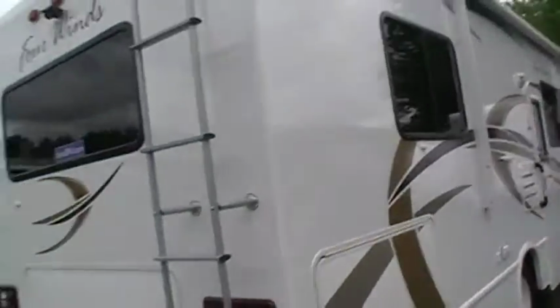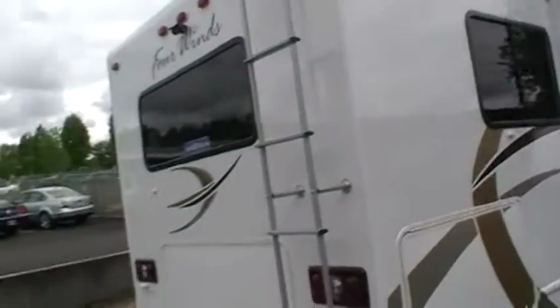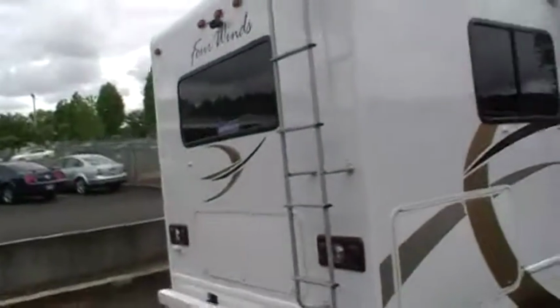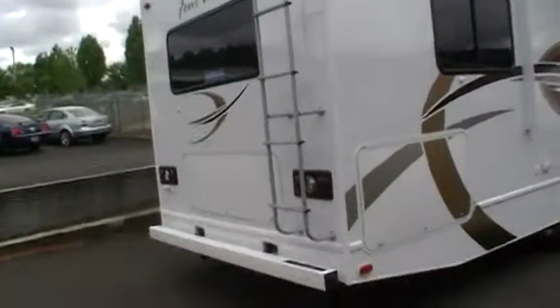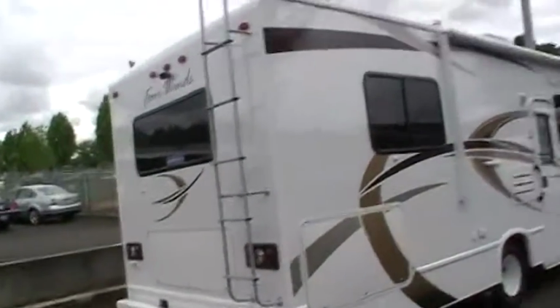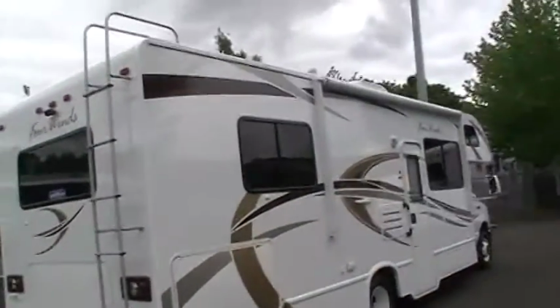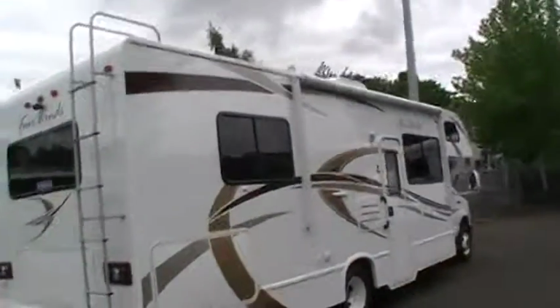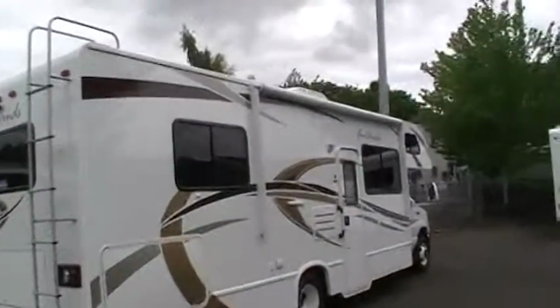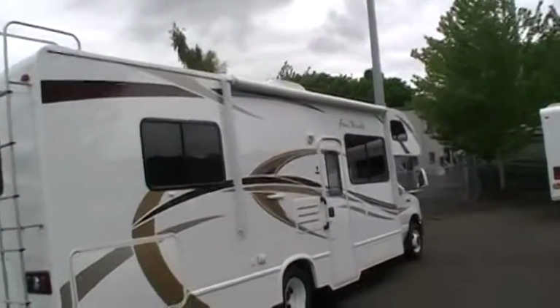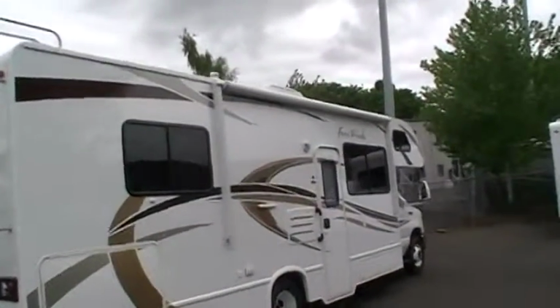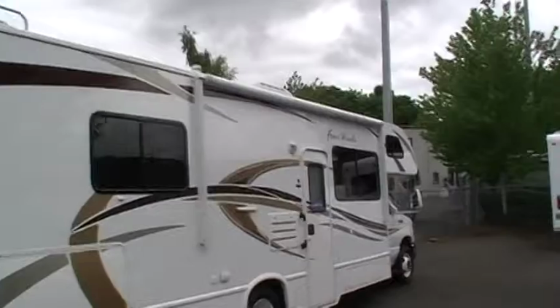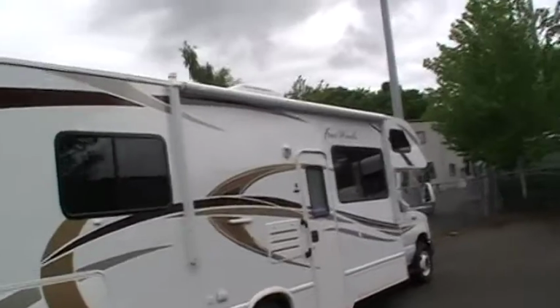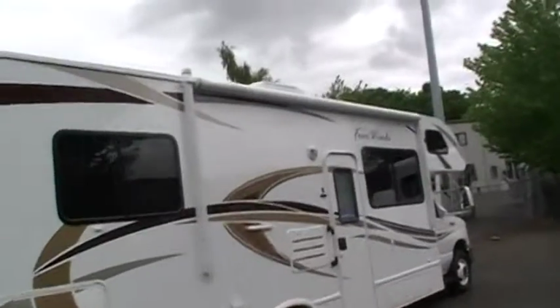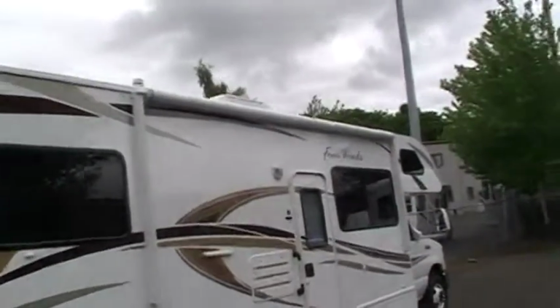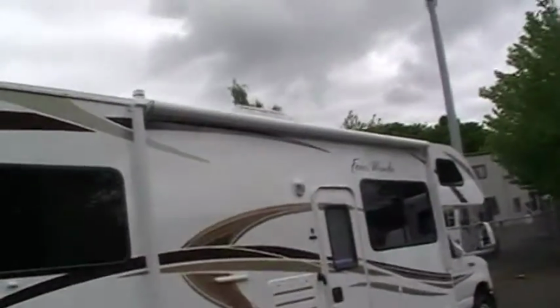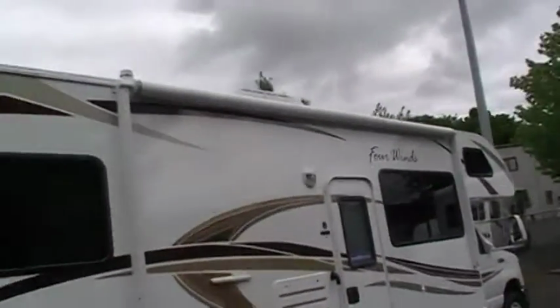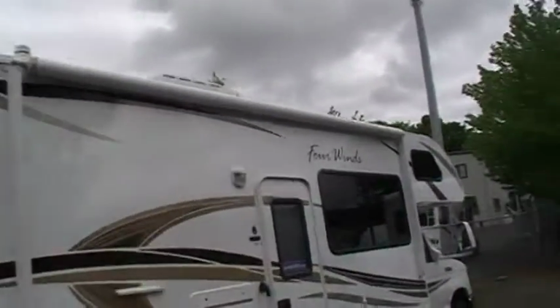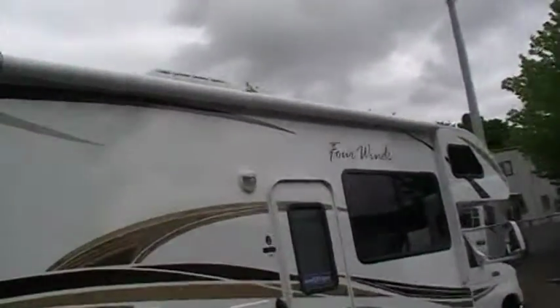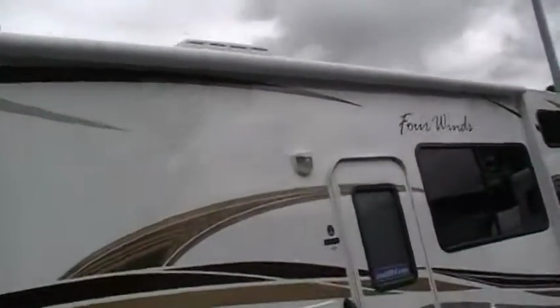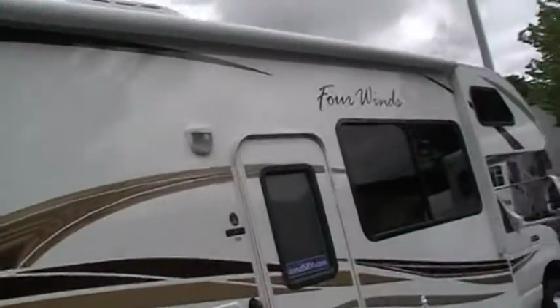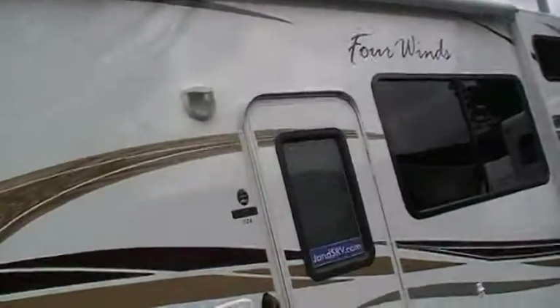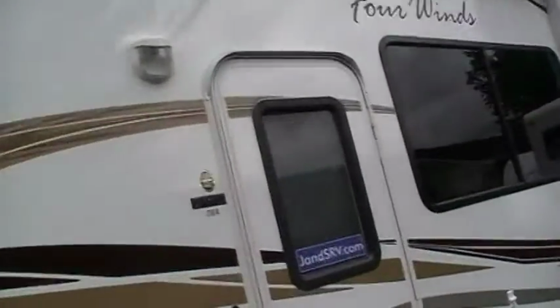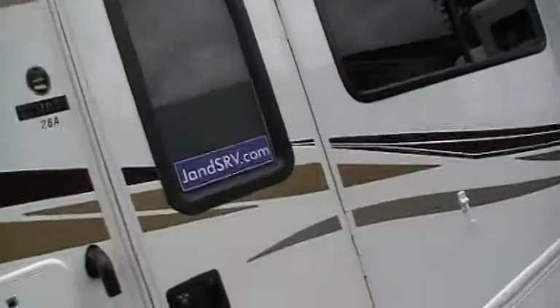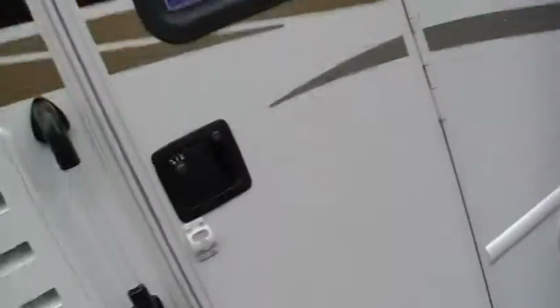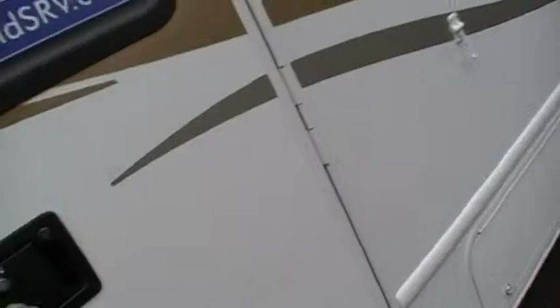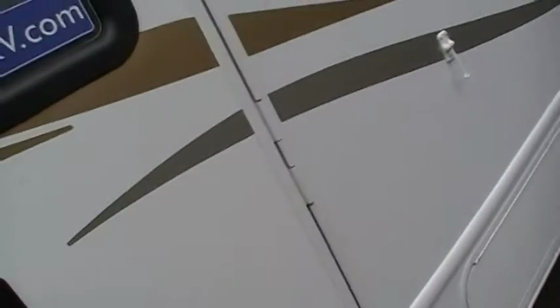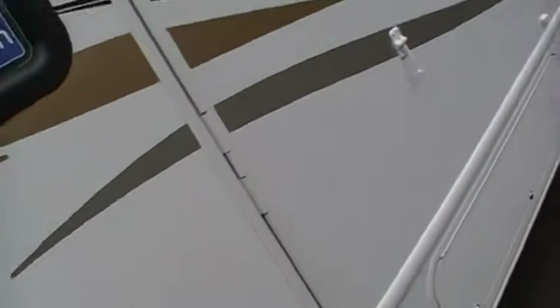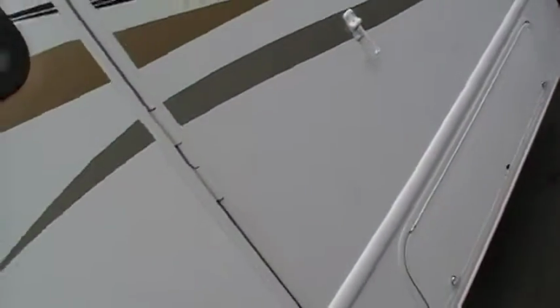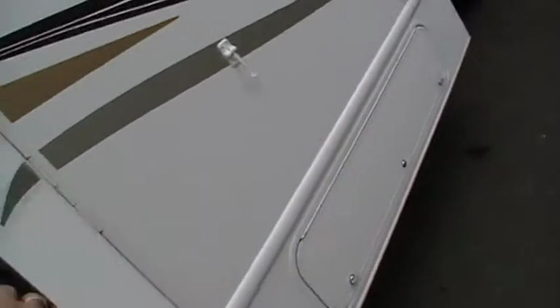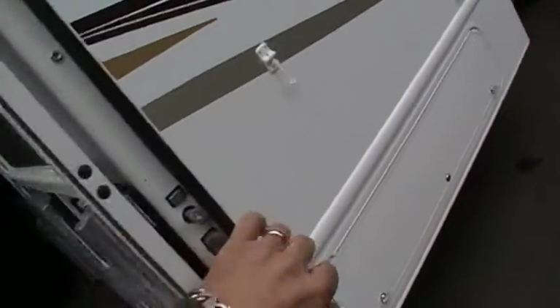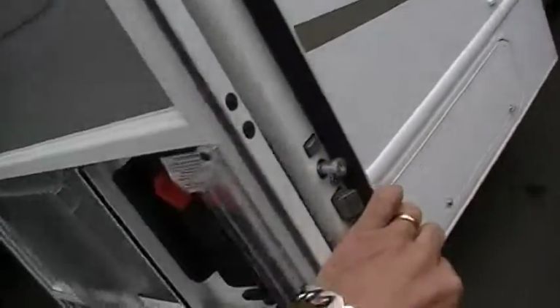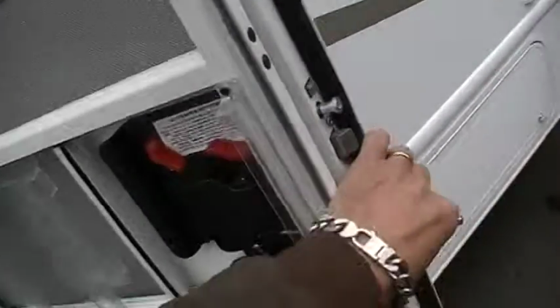We'll show you the rest of the coach. It also has a power awning, which is a push of a button and the awning will come out for you. Let's go on inside.